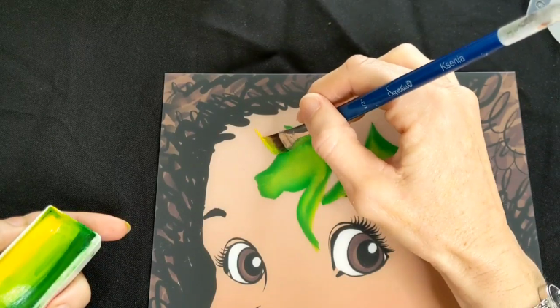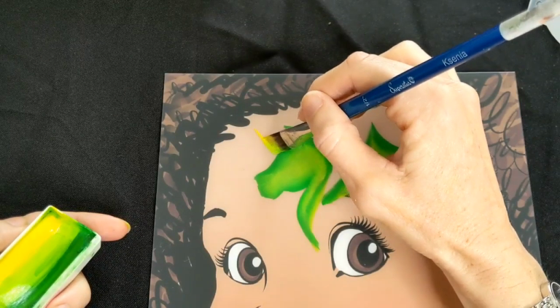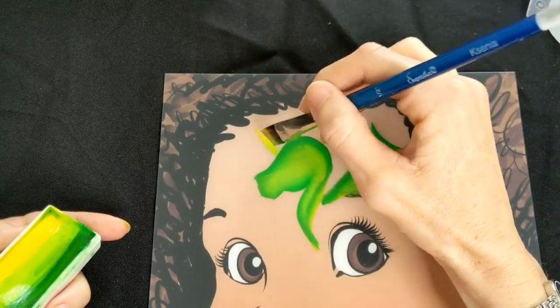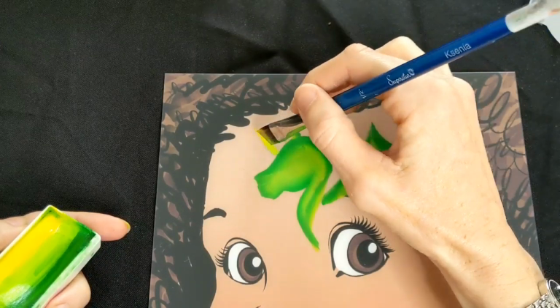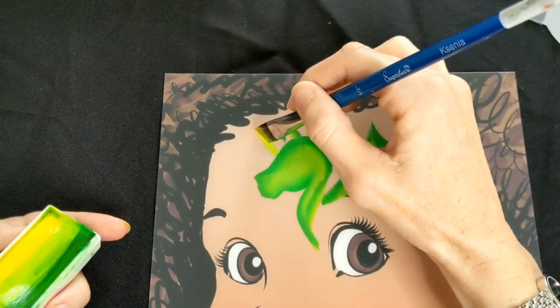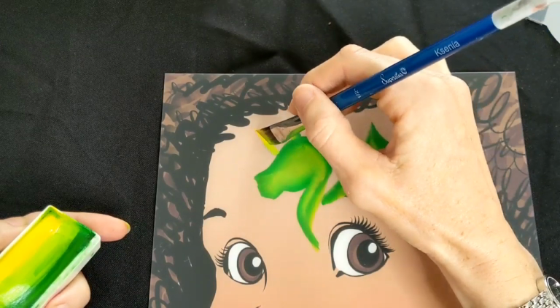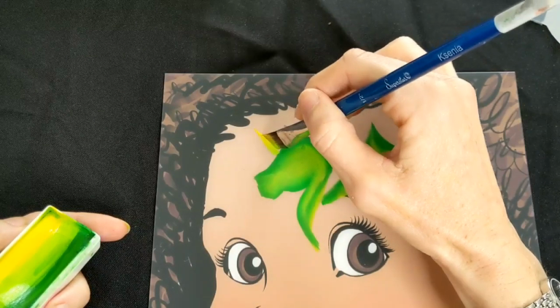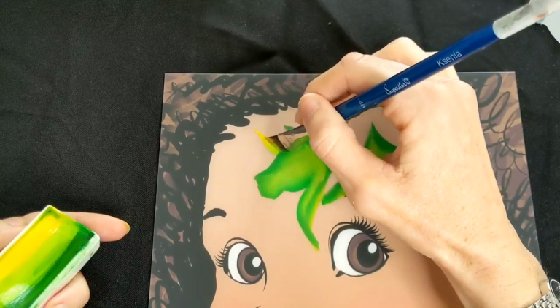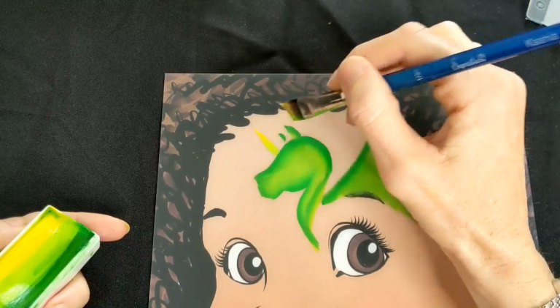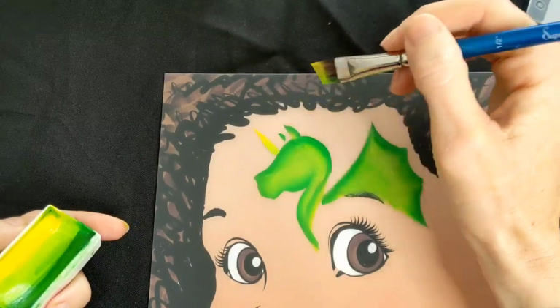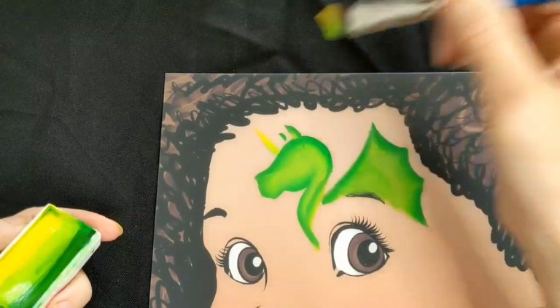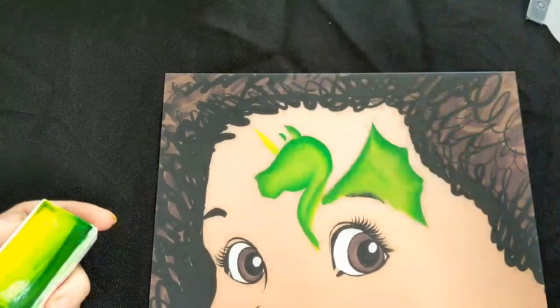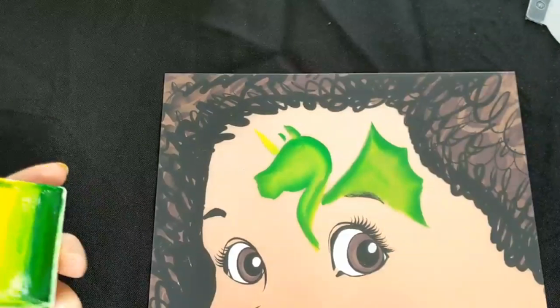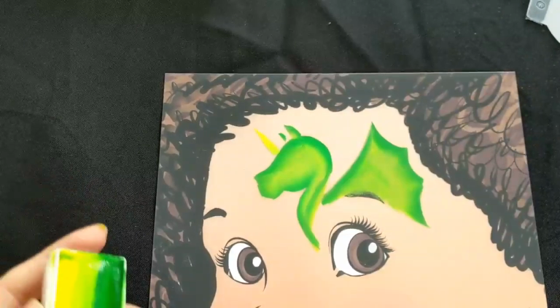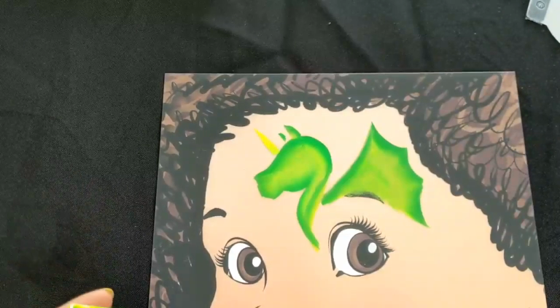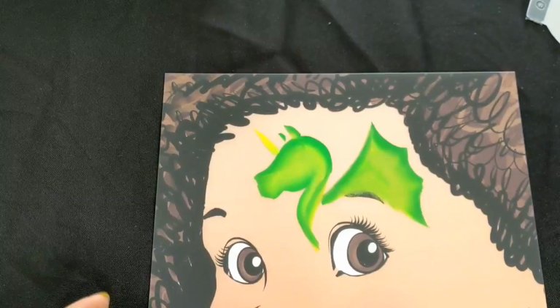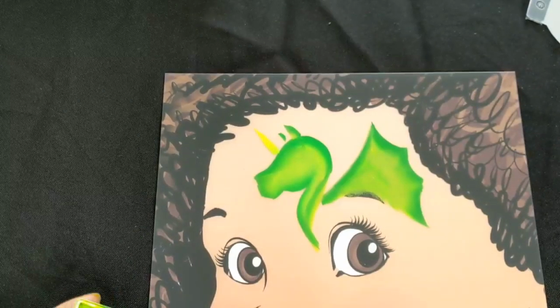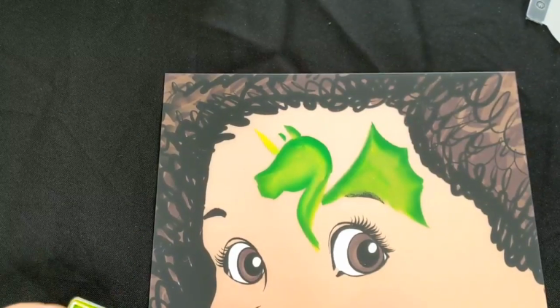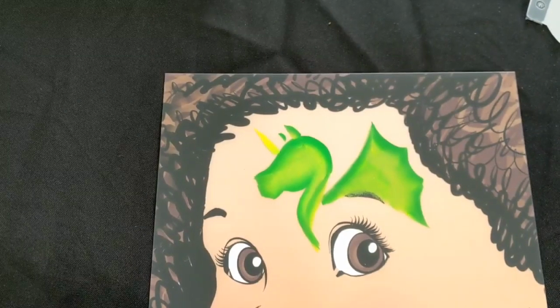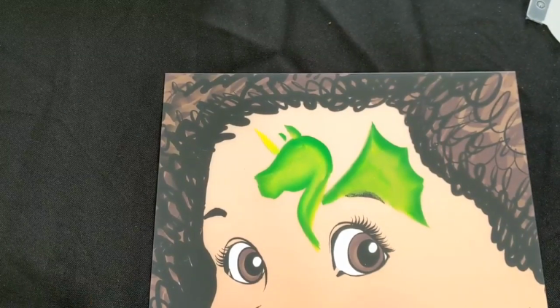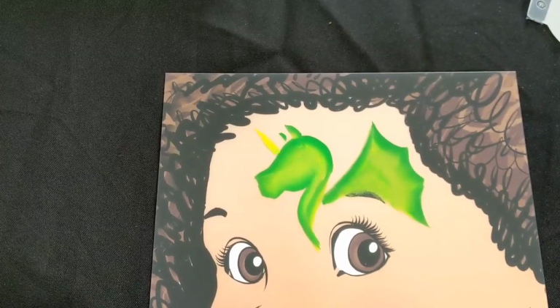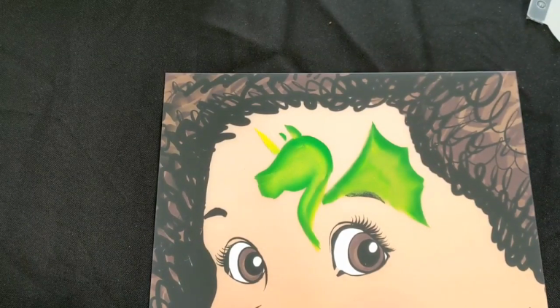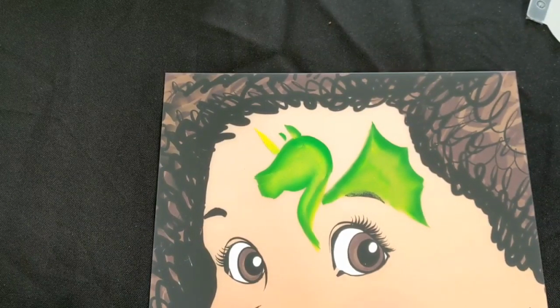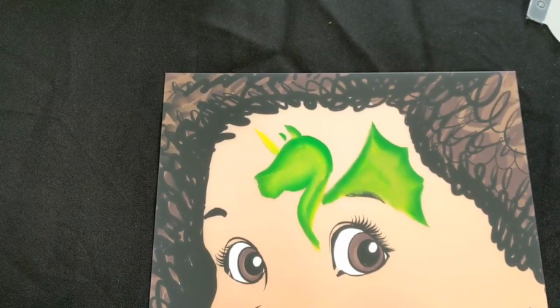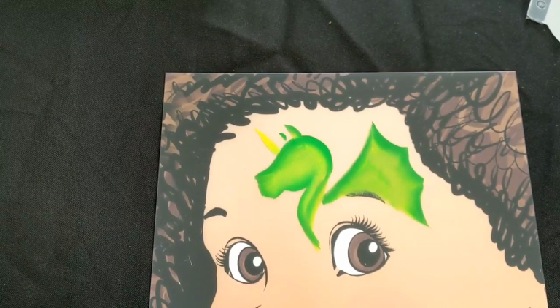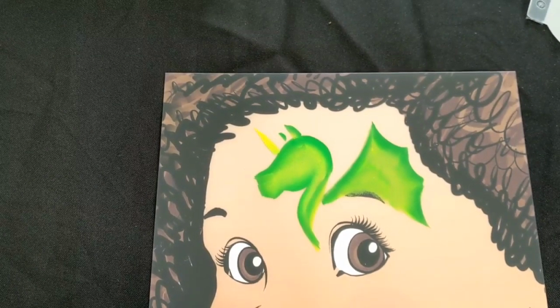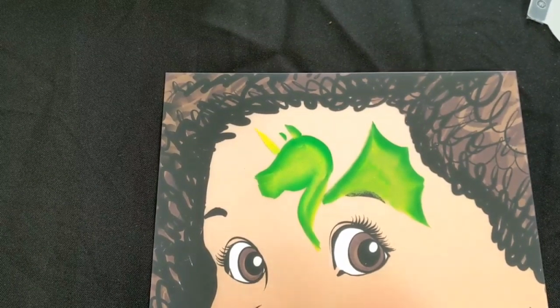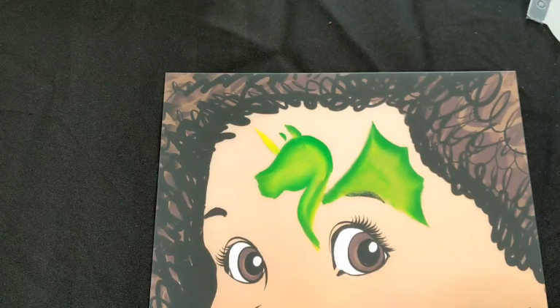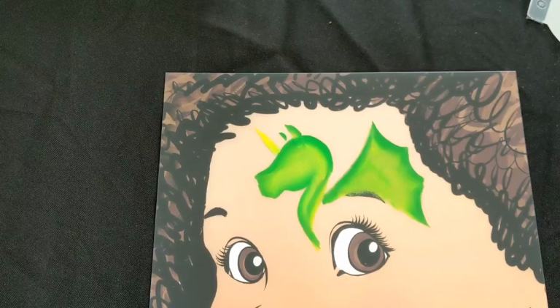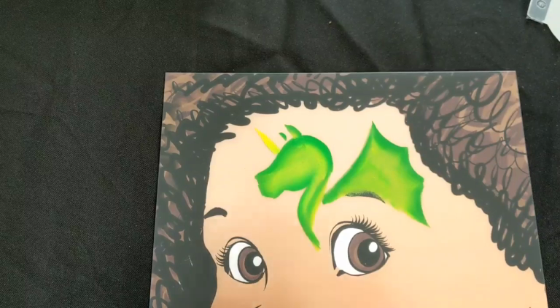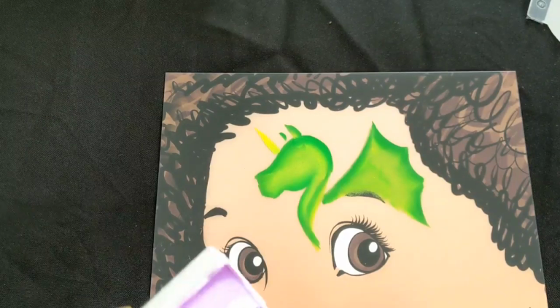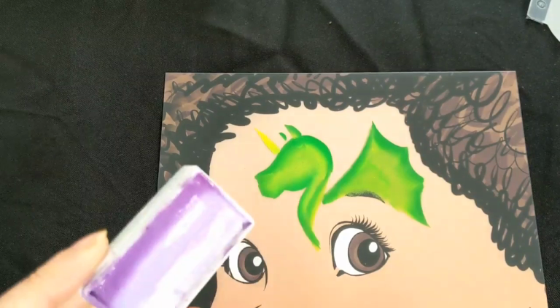So you're just pressing round, and then dragging out the bottom end of the brush to create a long pointy shape. Make sure that the end of the horn is pointy - you don't want it flat and round.